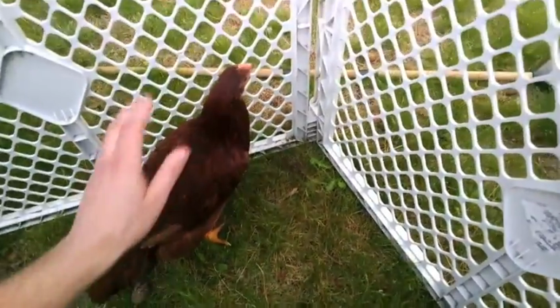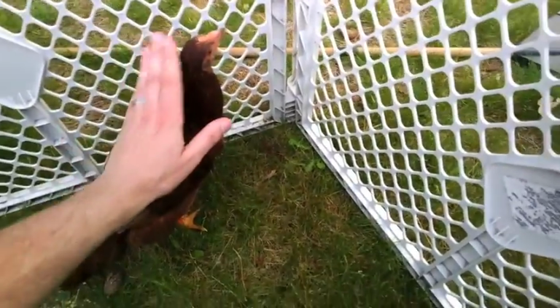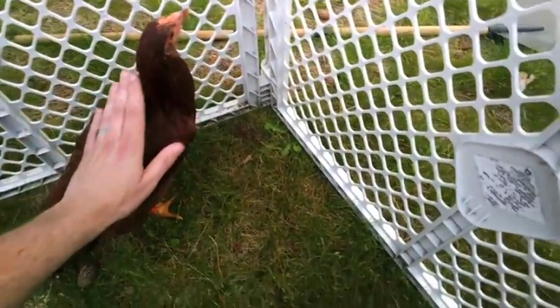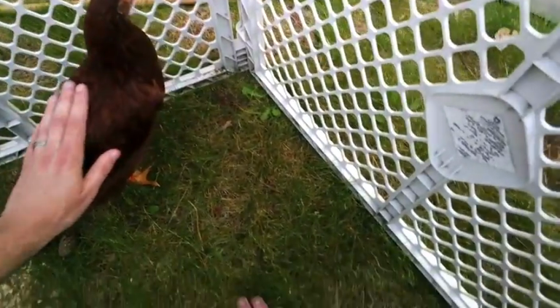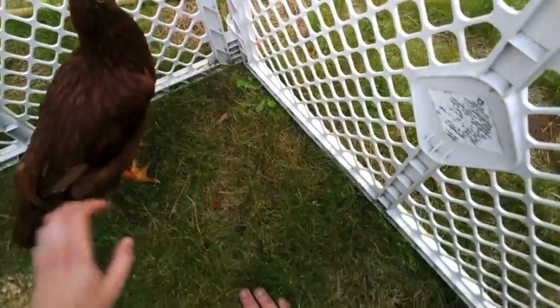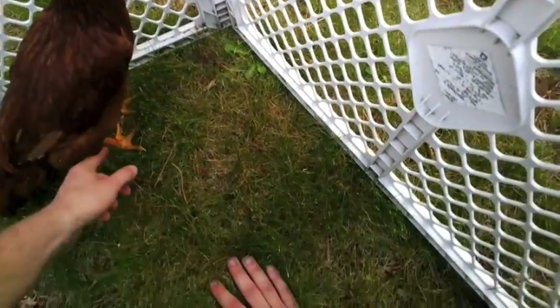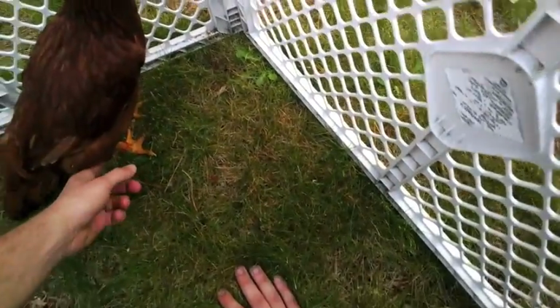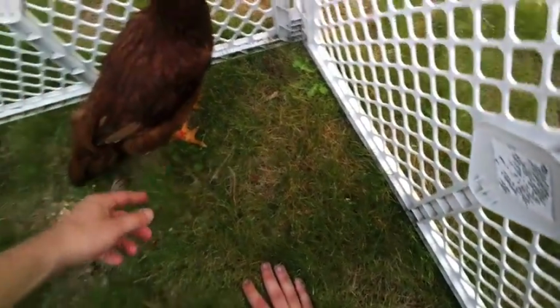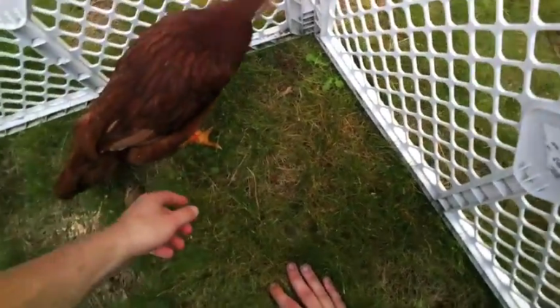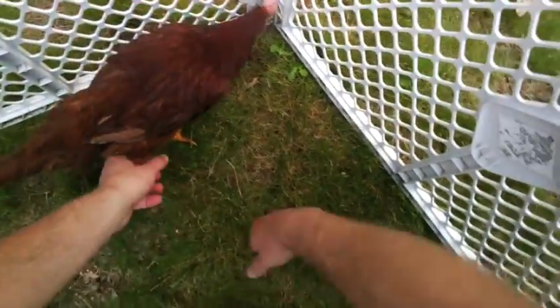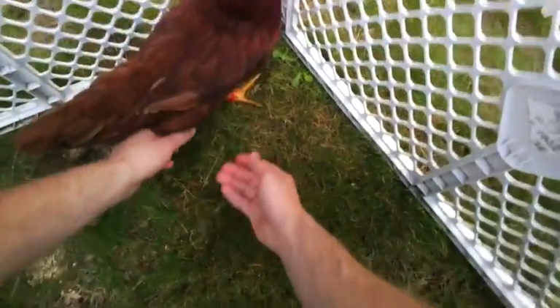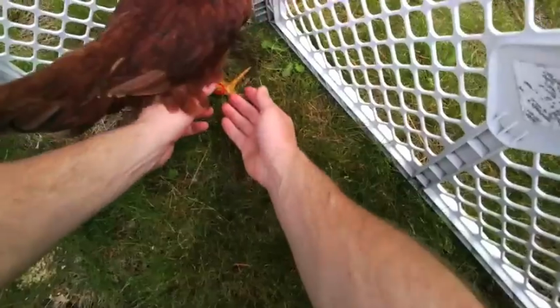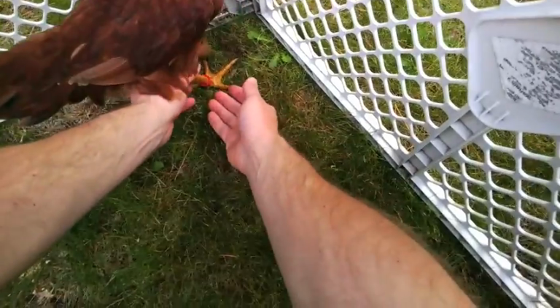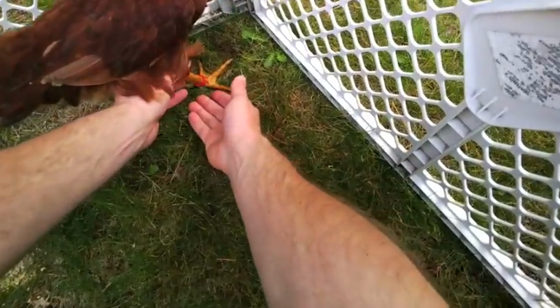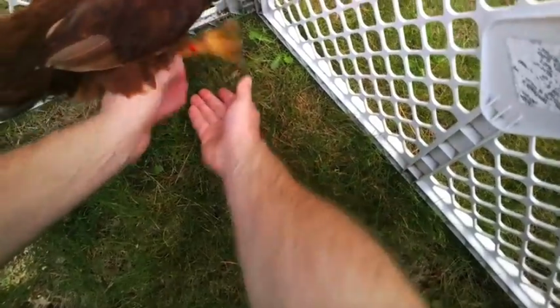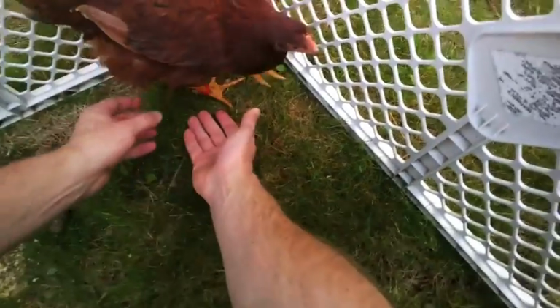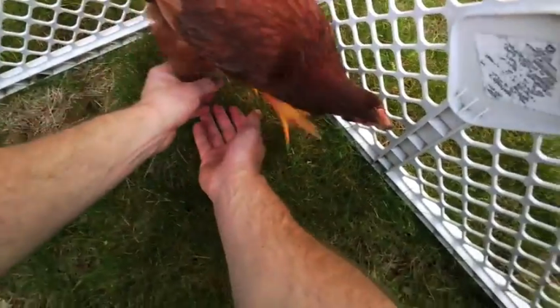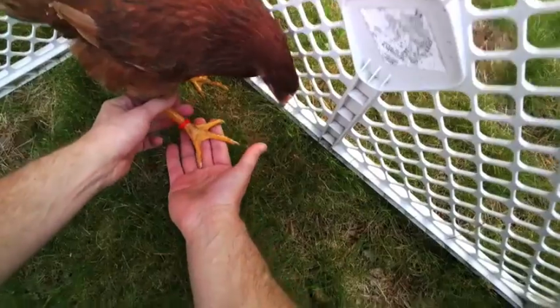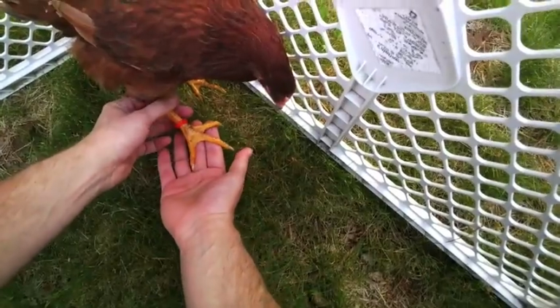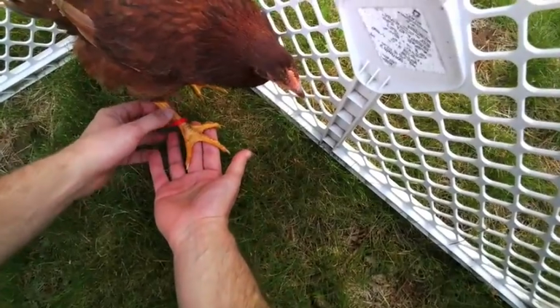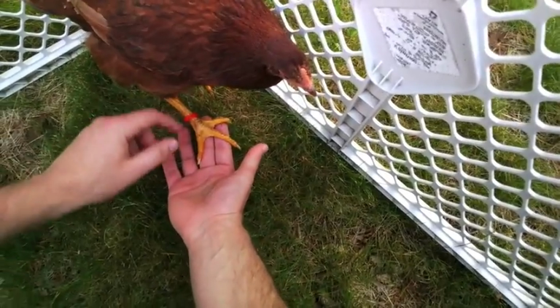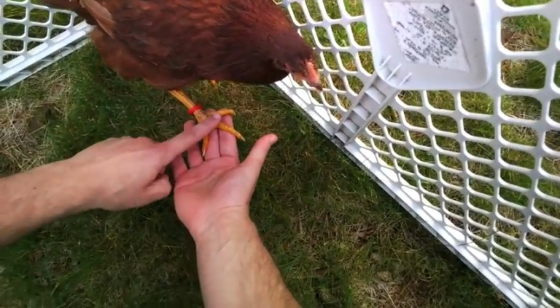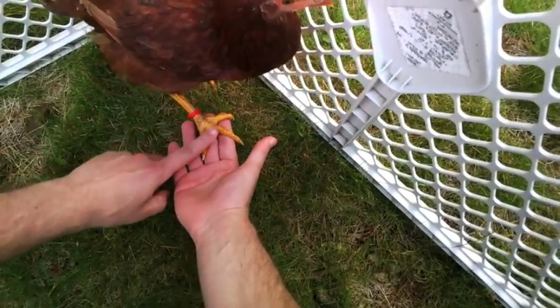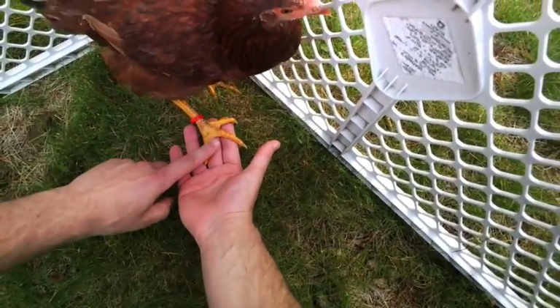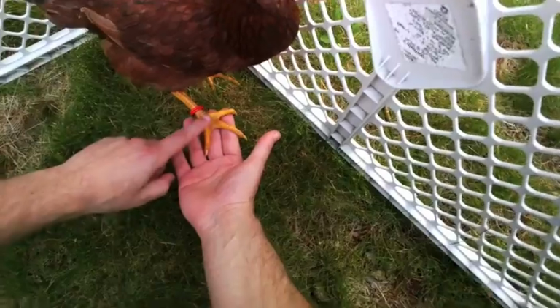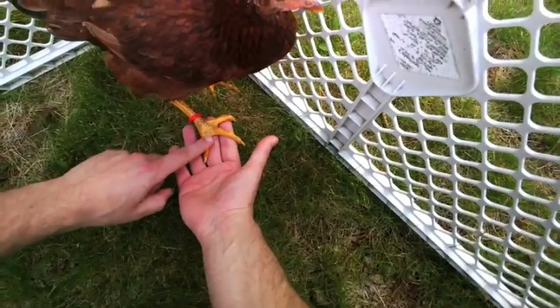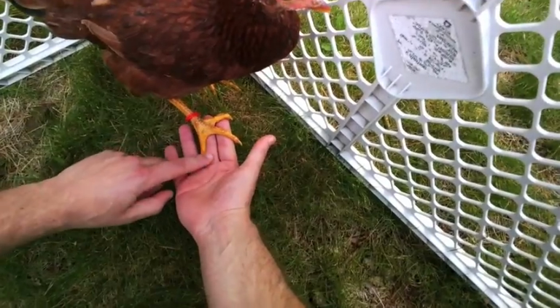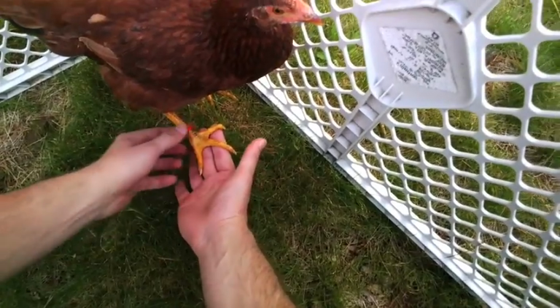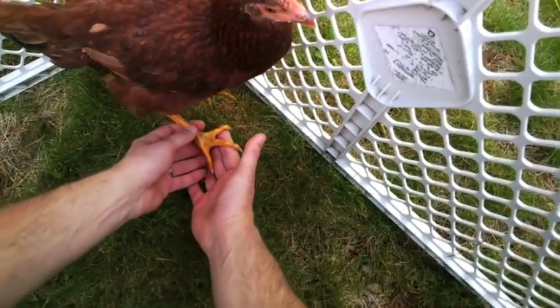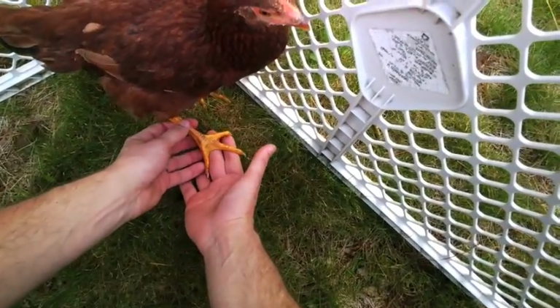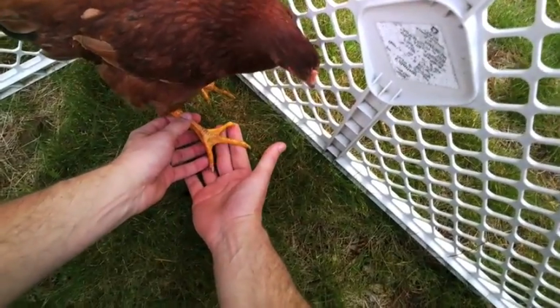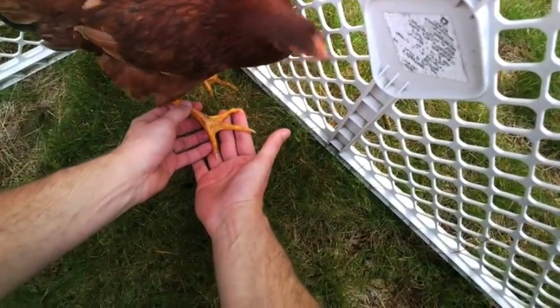One of the things you'll notice about Mae is that her feet are kind of flat, kind of like a duck's feet would be. Her feet are kind of flat — they aren't meant to sit on tree posts or branches. Instead, they're made for walking on the ground.